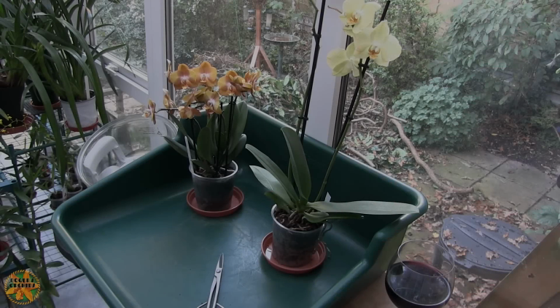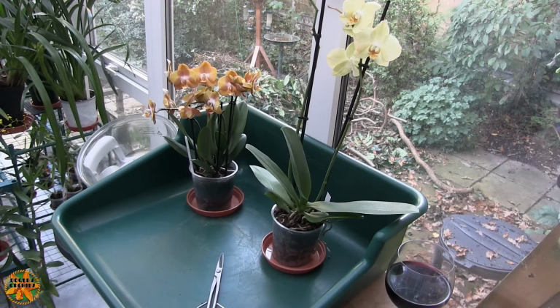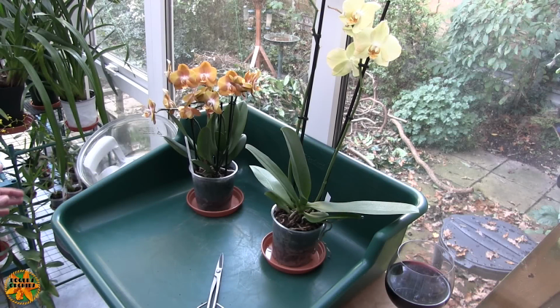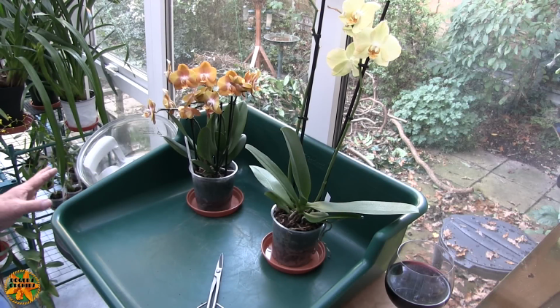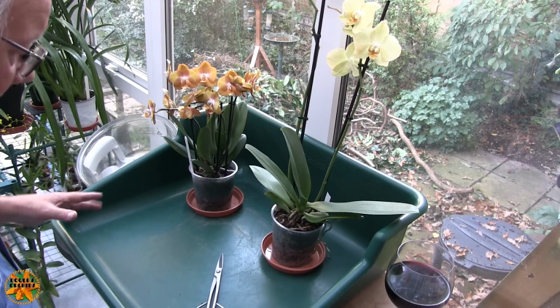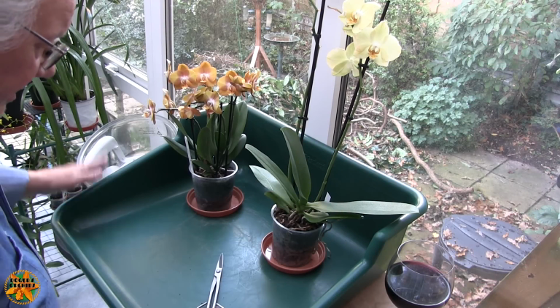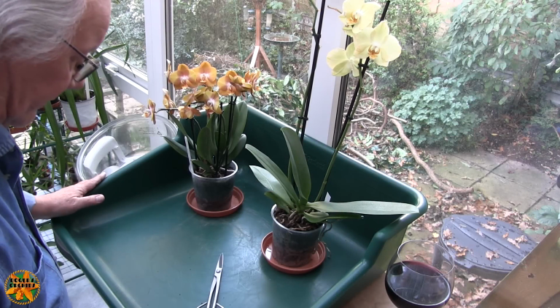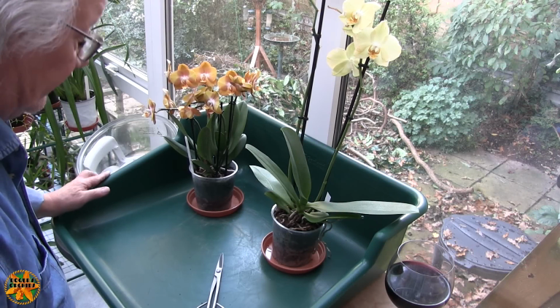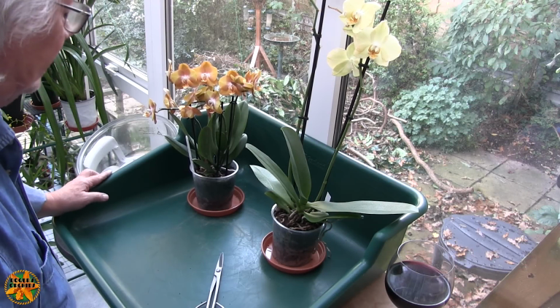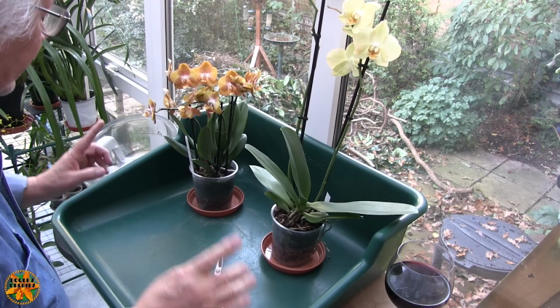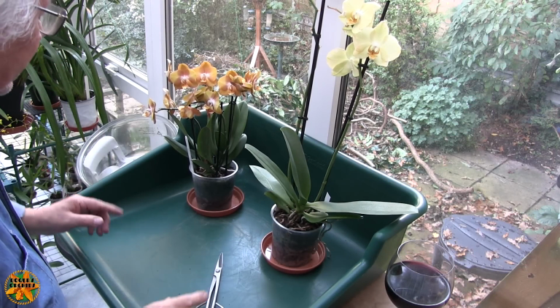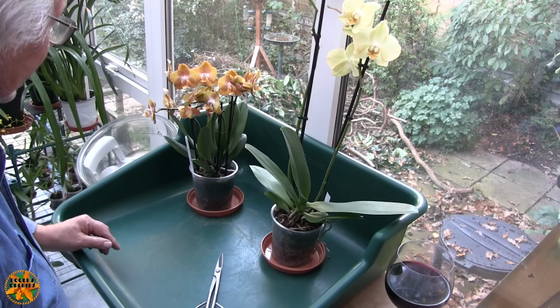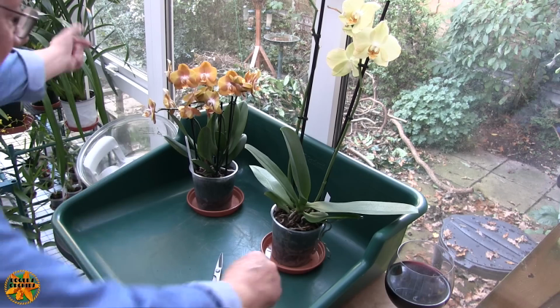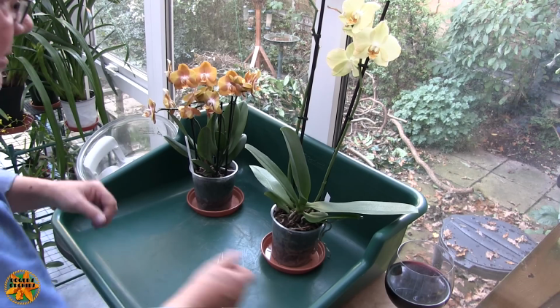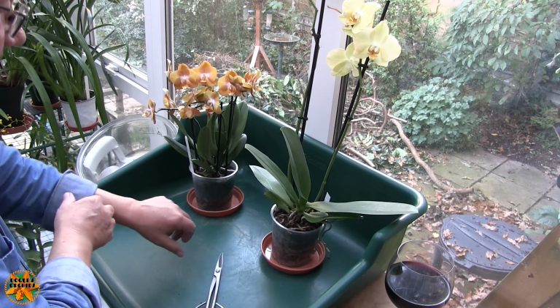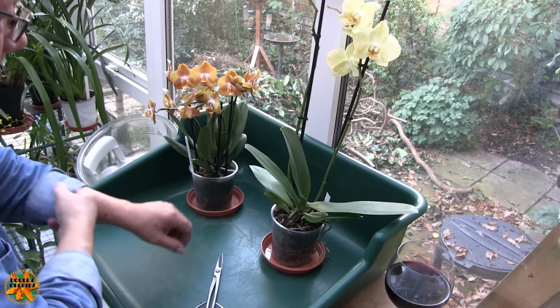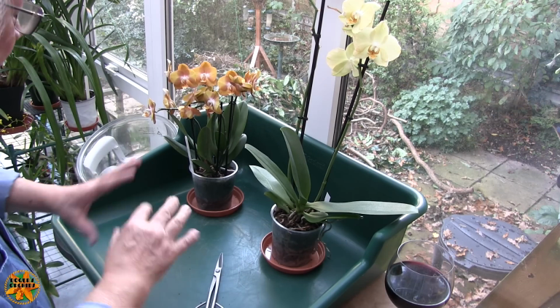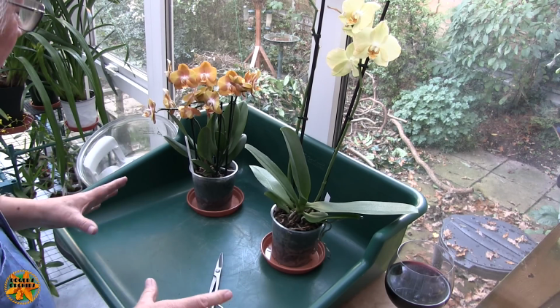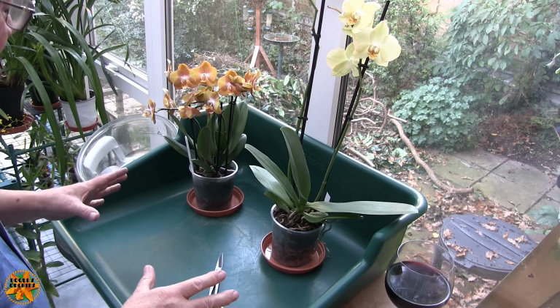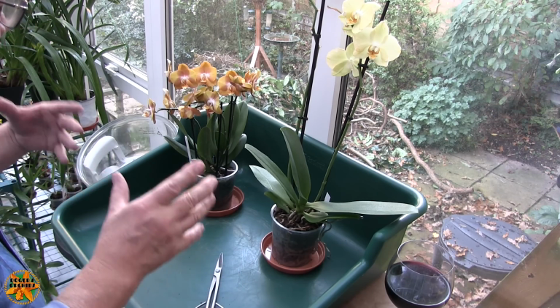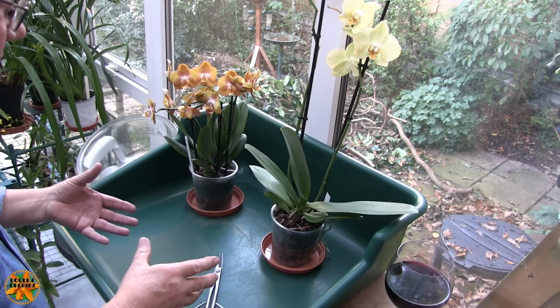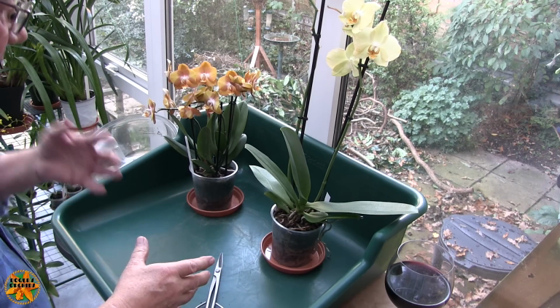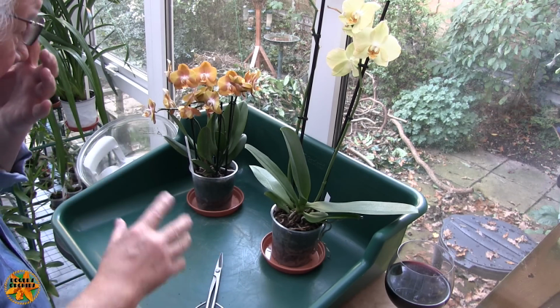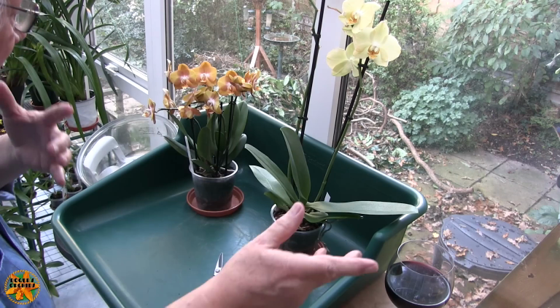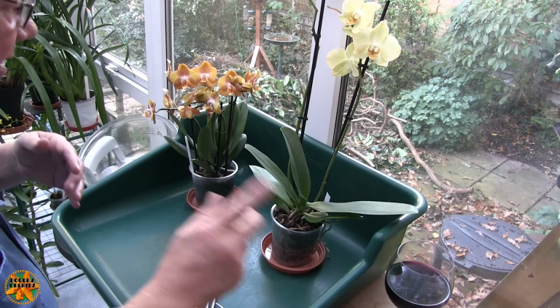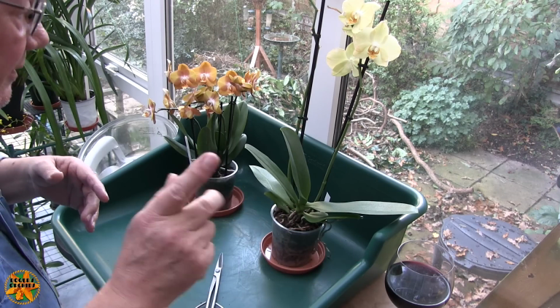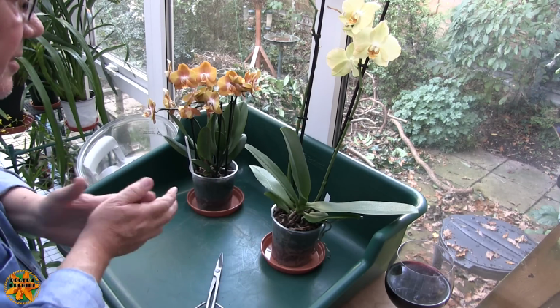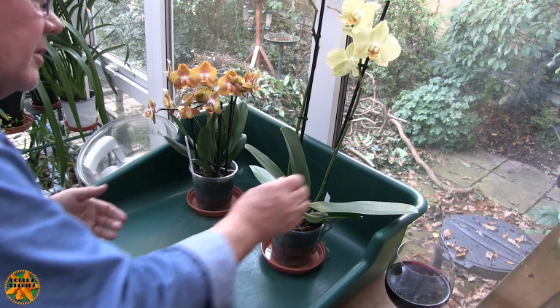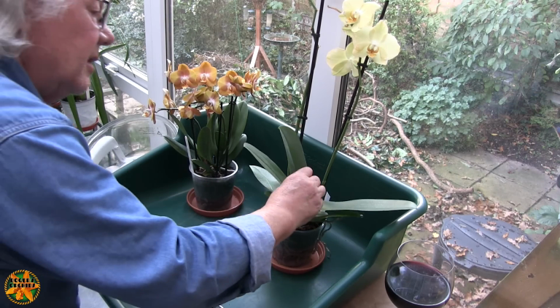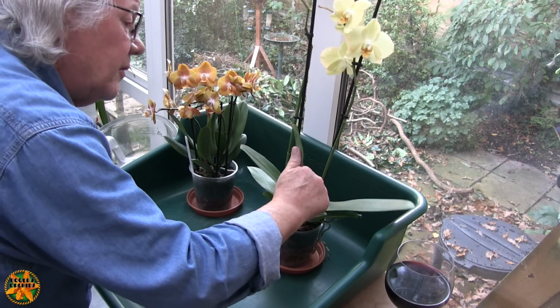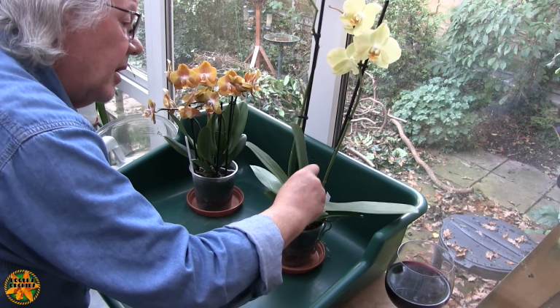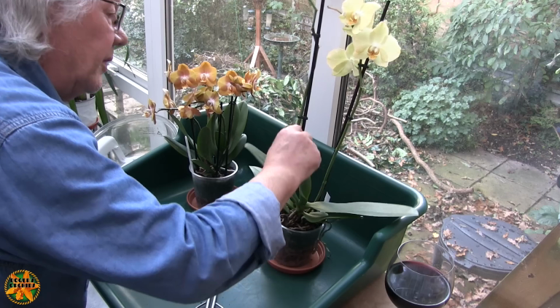Hi, this is Roger, thanks for dropping by. It's late on Friday afternoon and I should have finished for the day really, but I'm busy all weekend so if I don't do these now, it's going to be into next week and I've got other things to do next week, so I thought we'd get on with them.